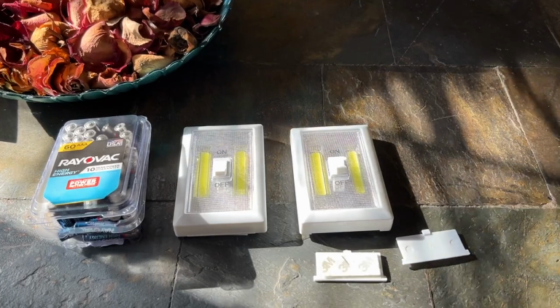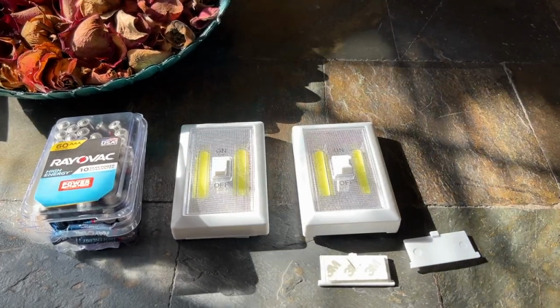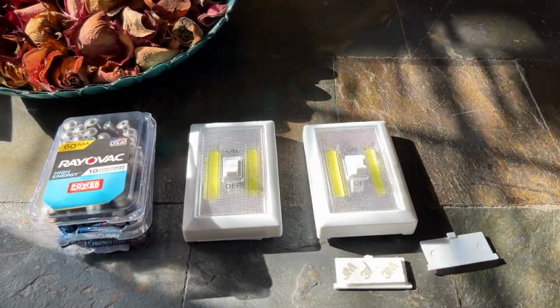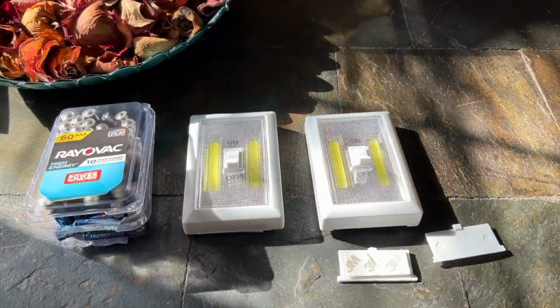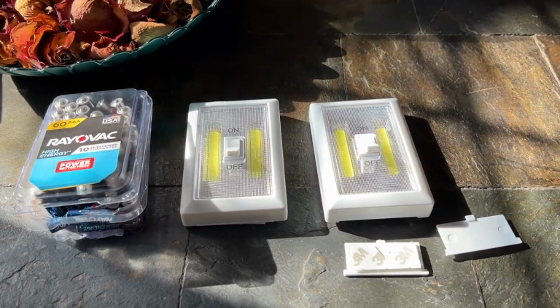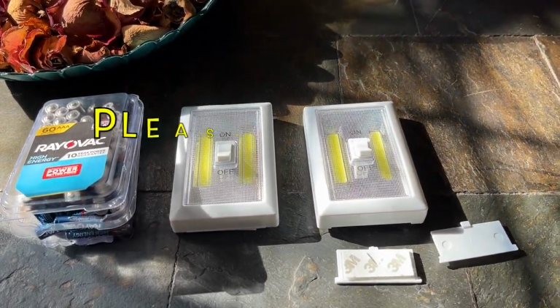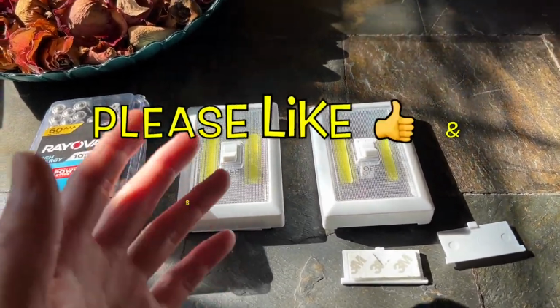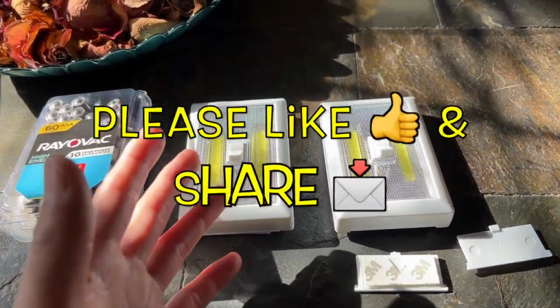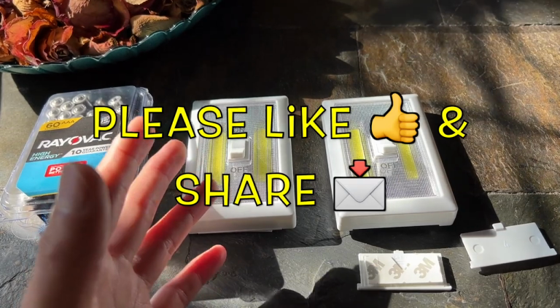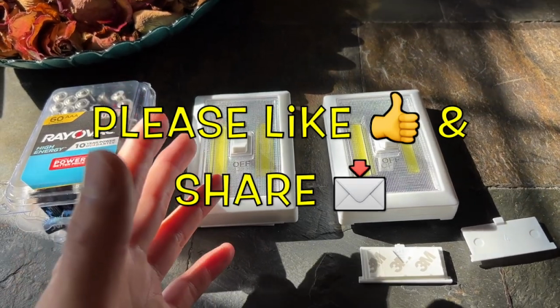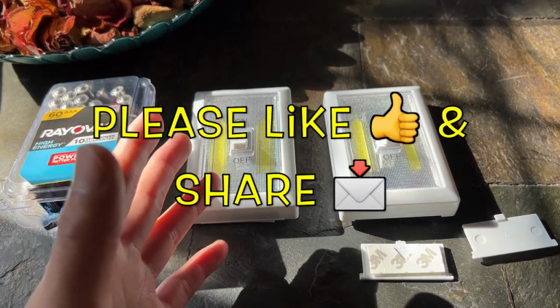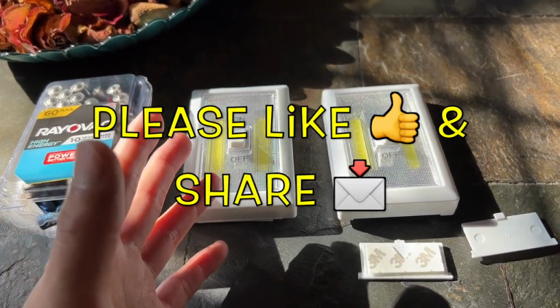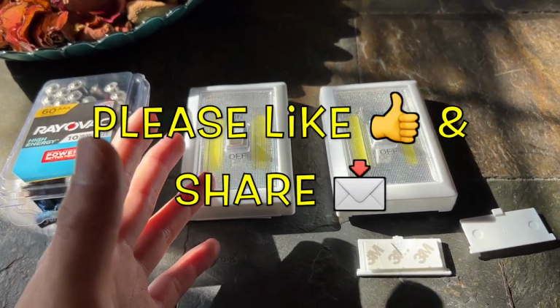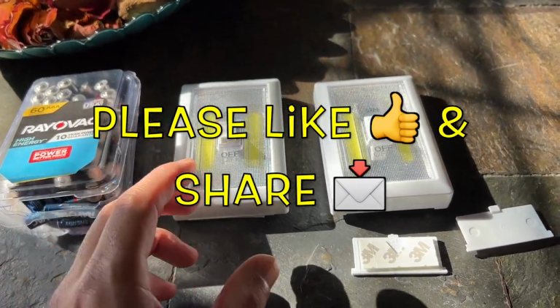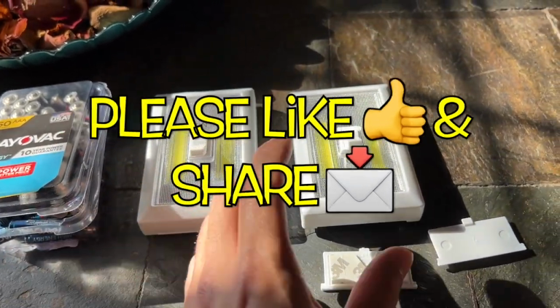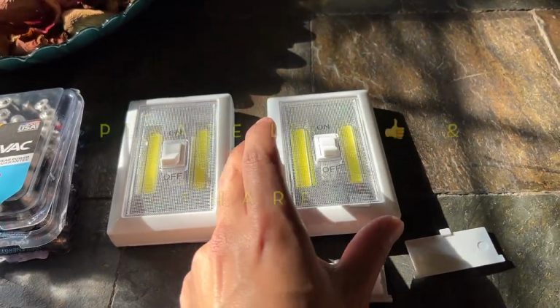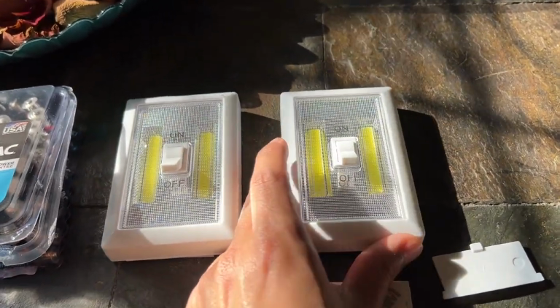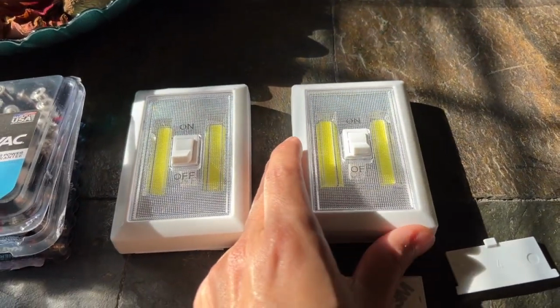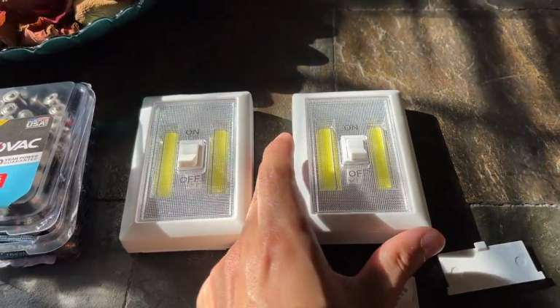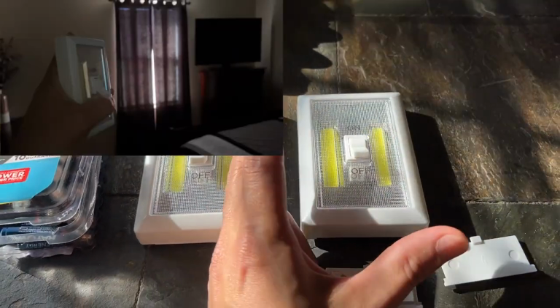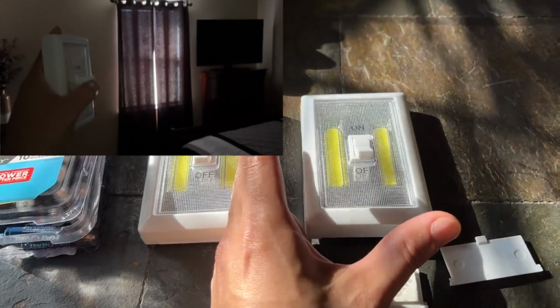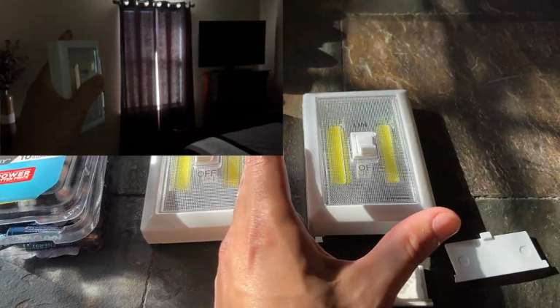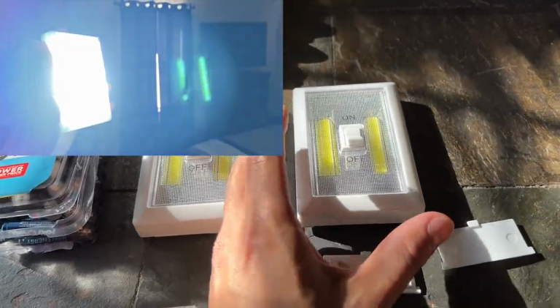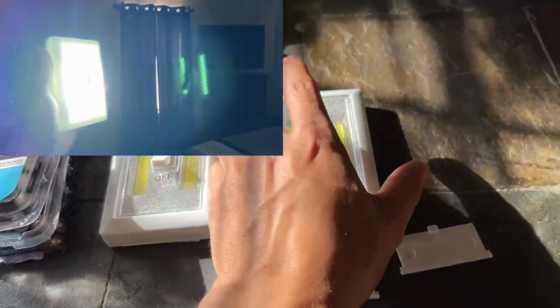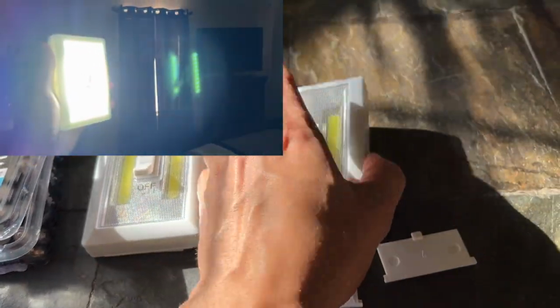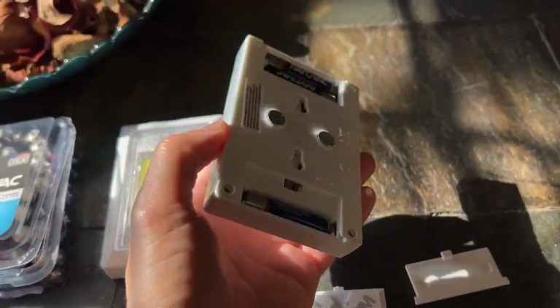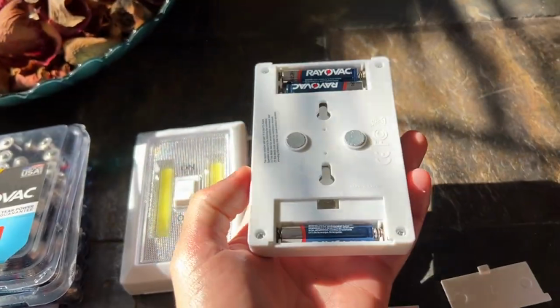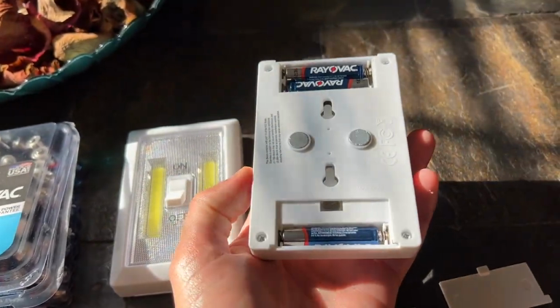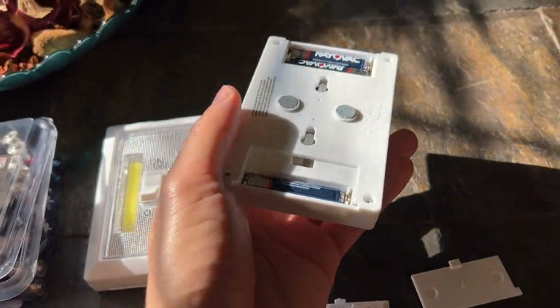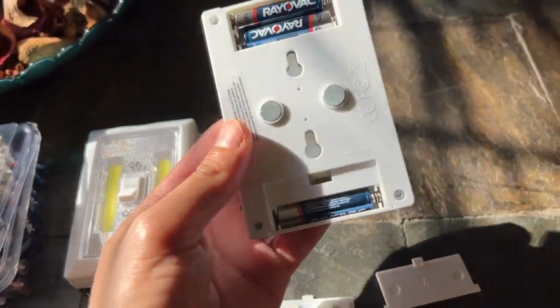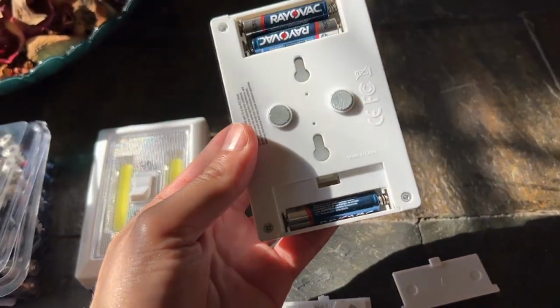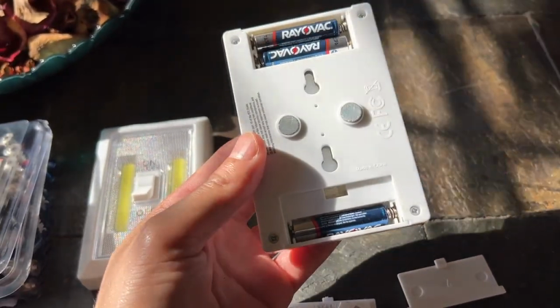Hi, what's up YouTube? In today's video I'm going to show you a really nice idea if you have a dark room and you want to brighten it up. These are LED light switches that put out about 100 lumens of light. It takes three AAA batteries and you can mount it three different ways.